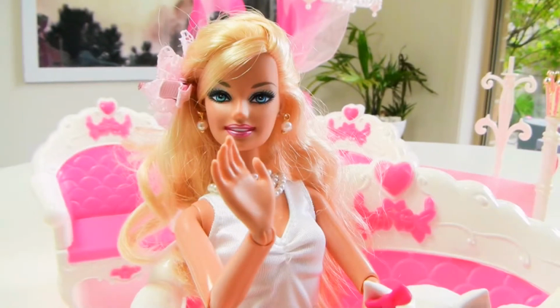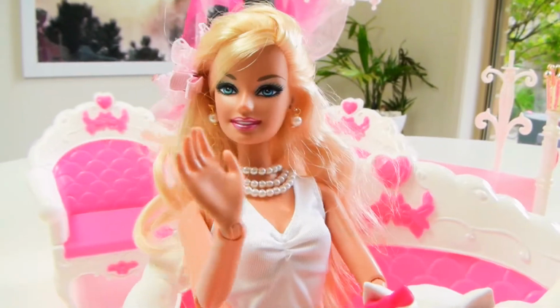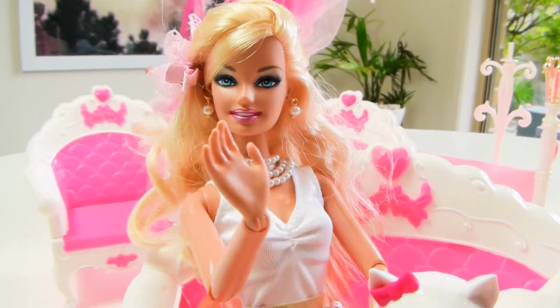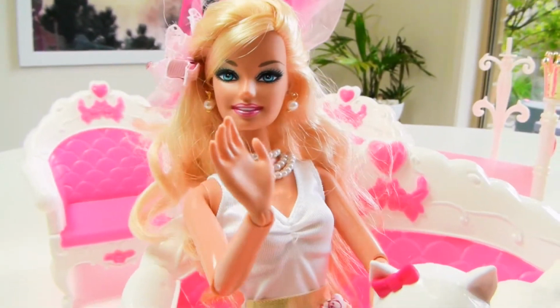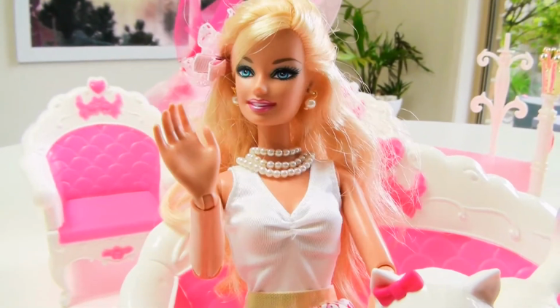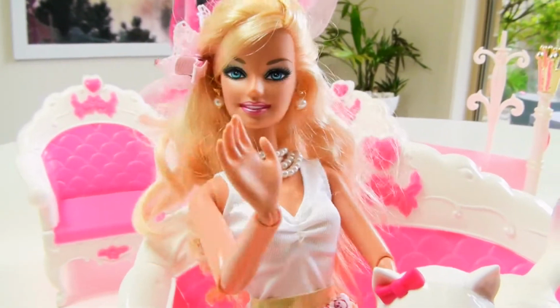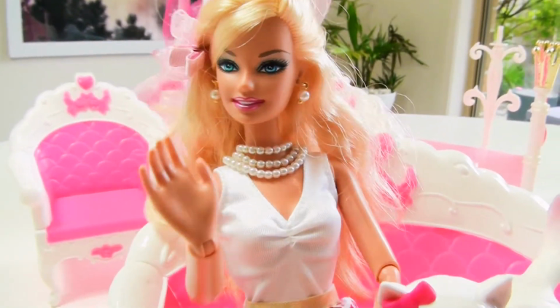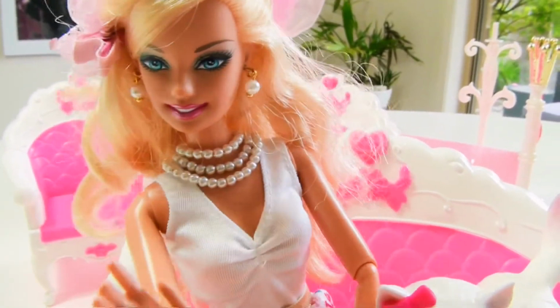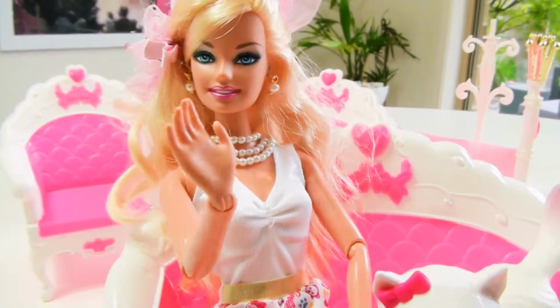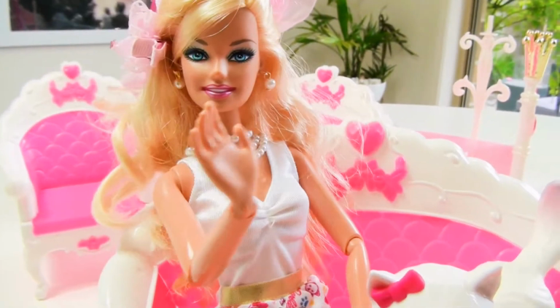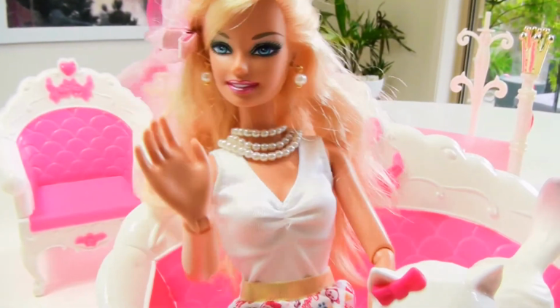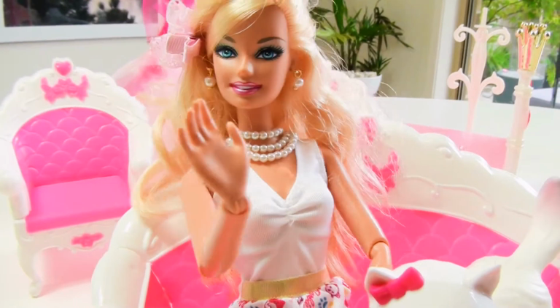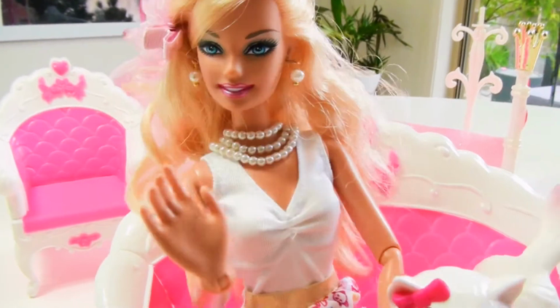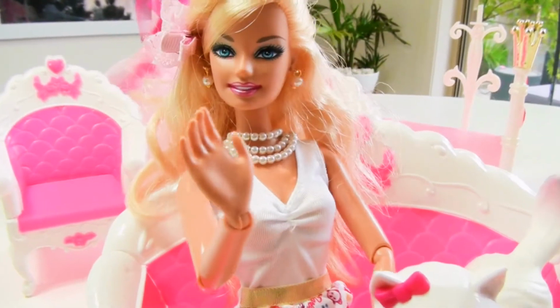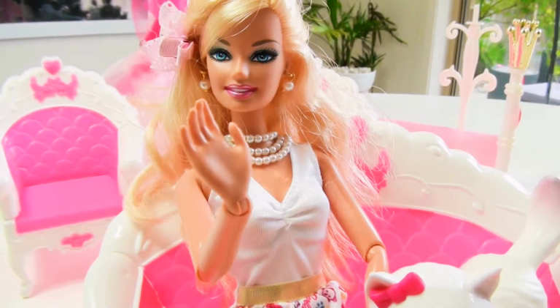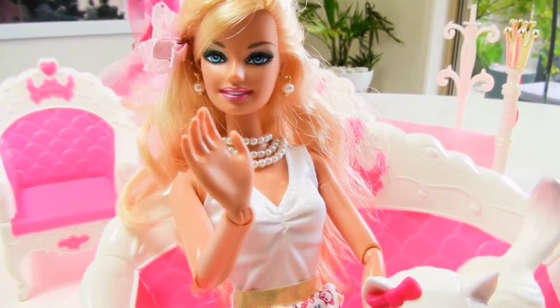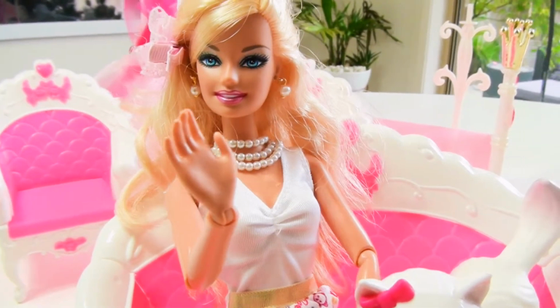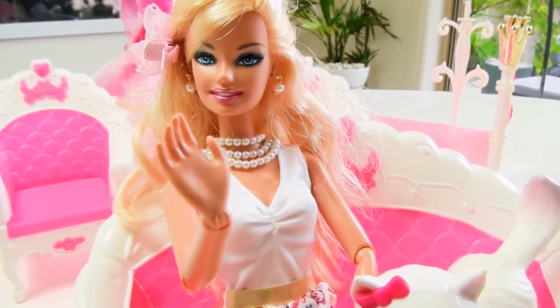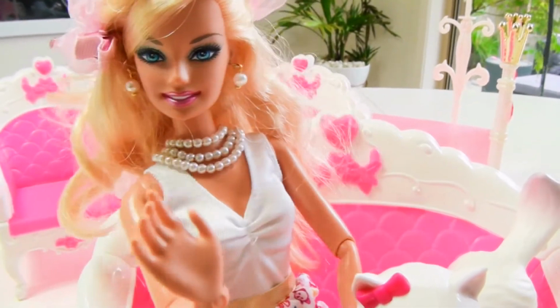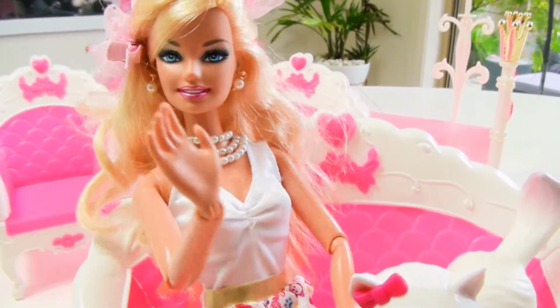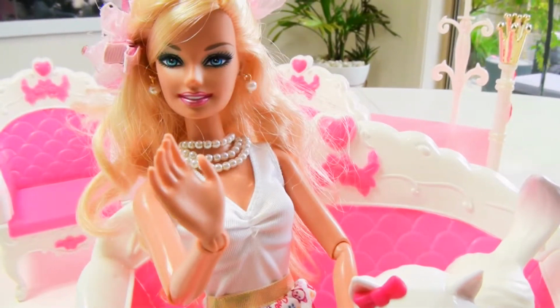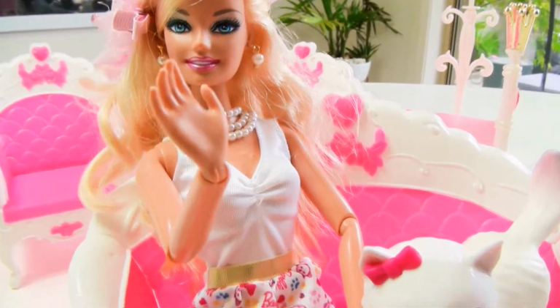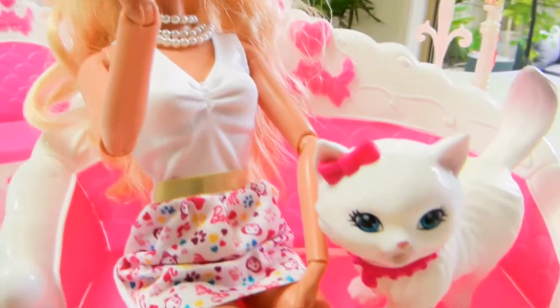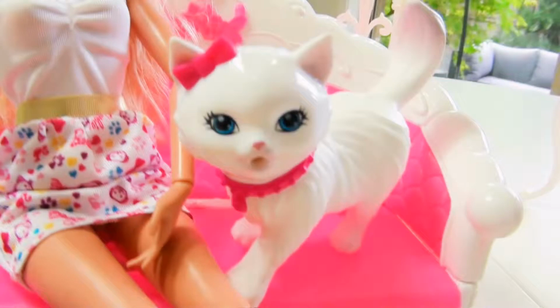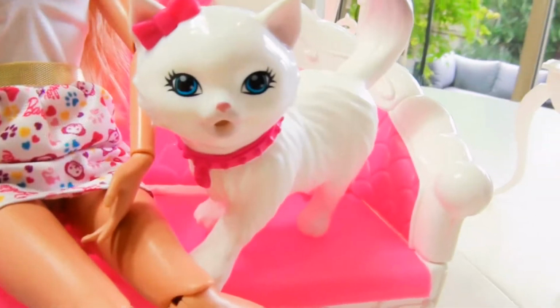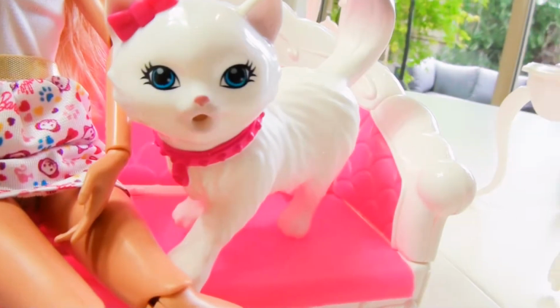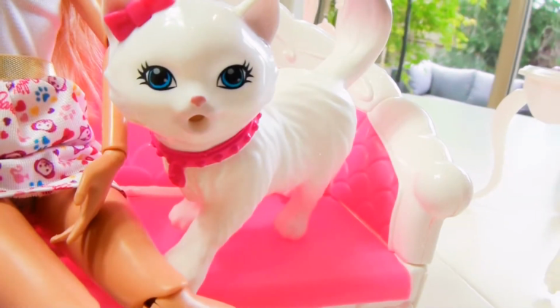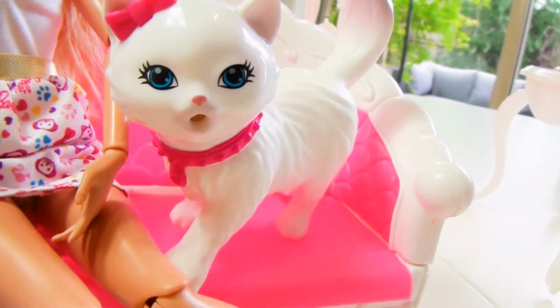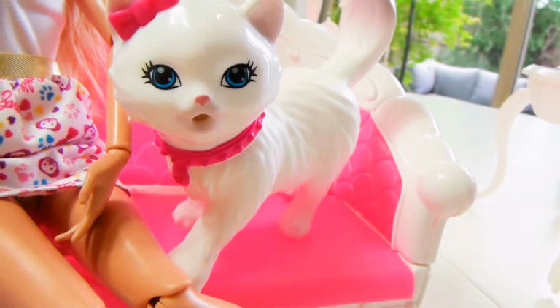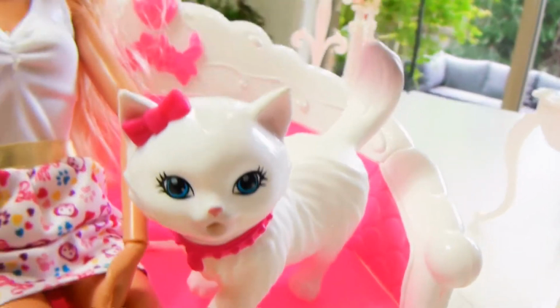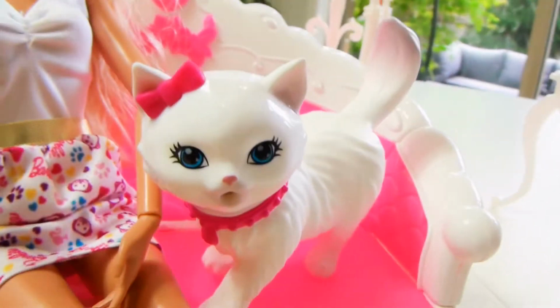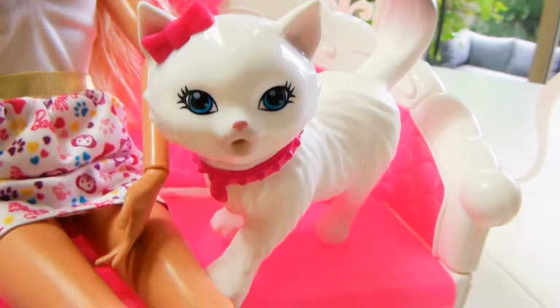Well, howdy human, how are you going? It's me, your friend Barbie. Today I've got Blissa with me. Hello, Blissa. Say hello.